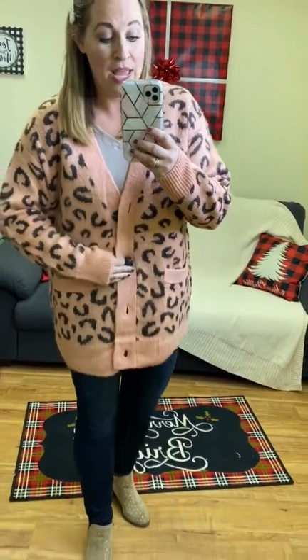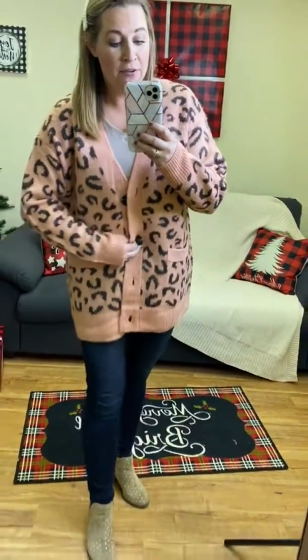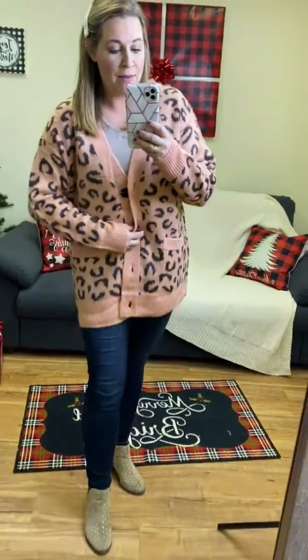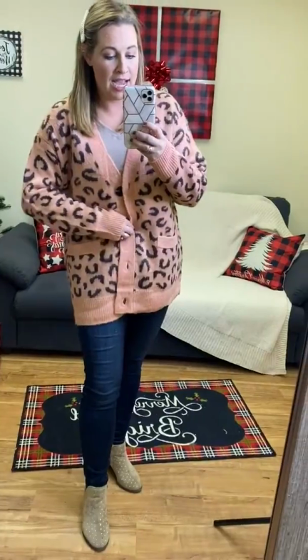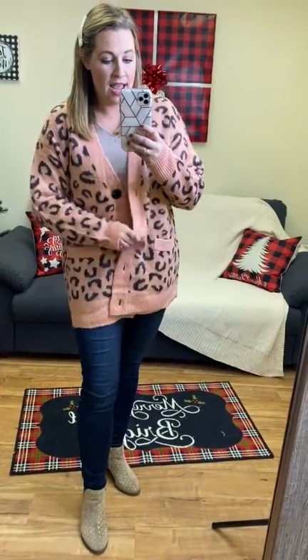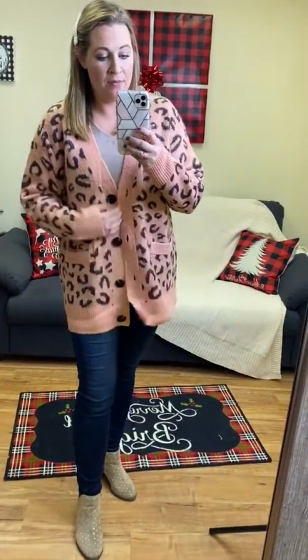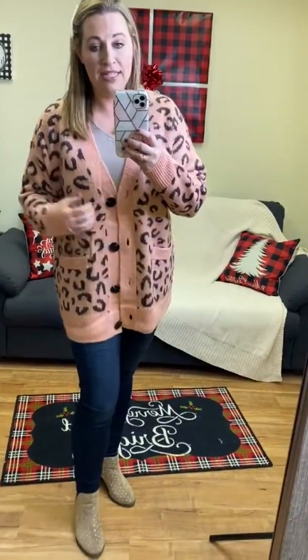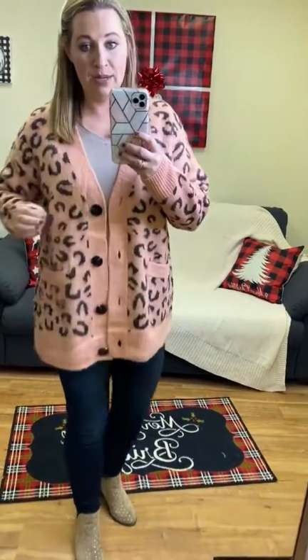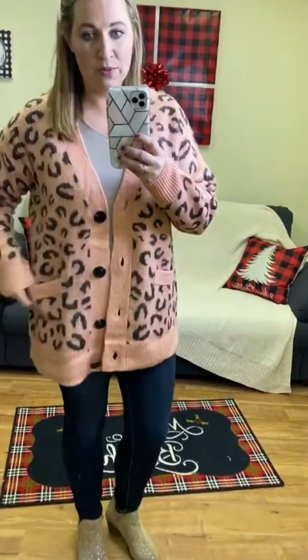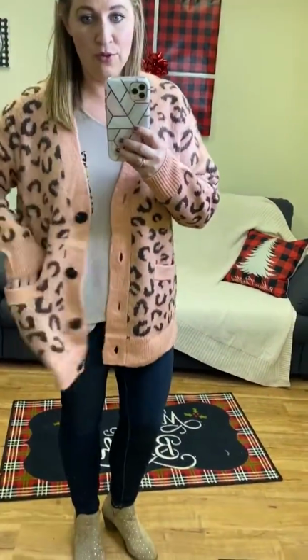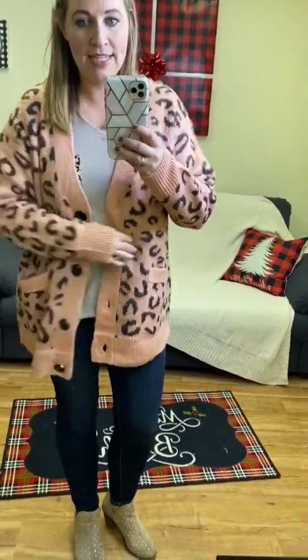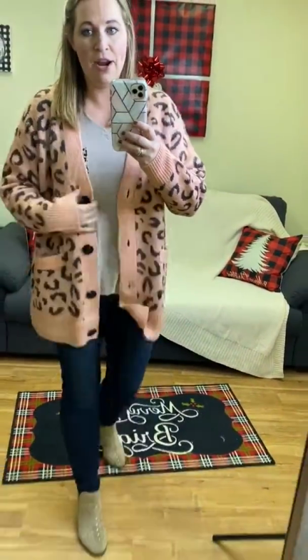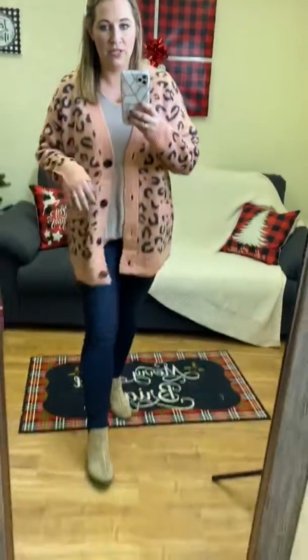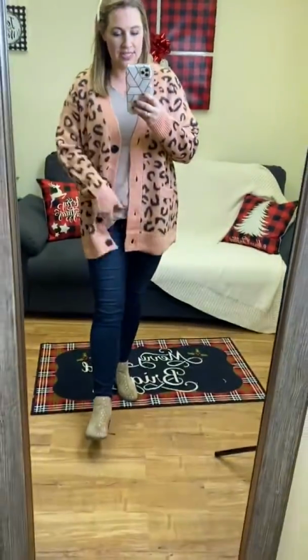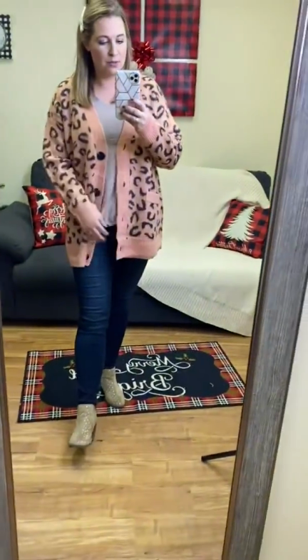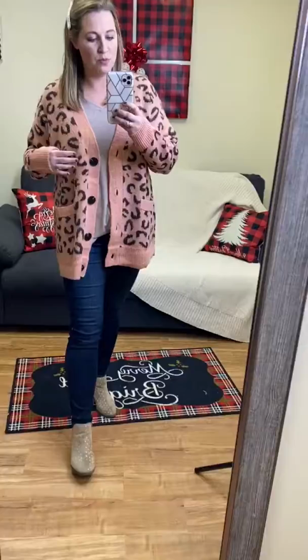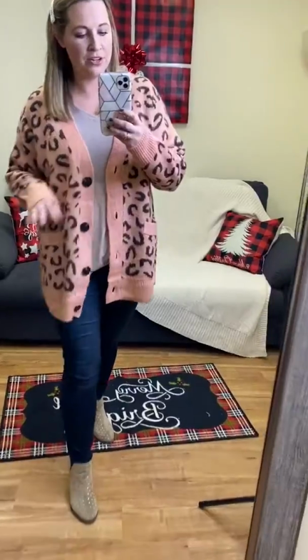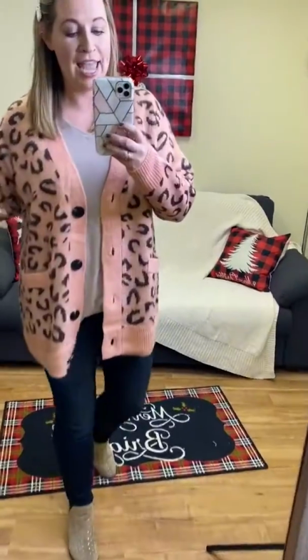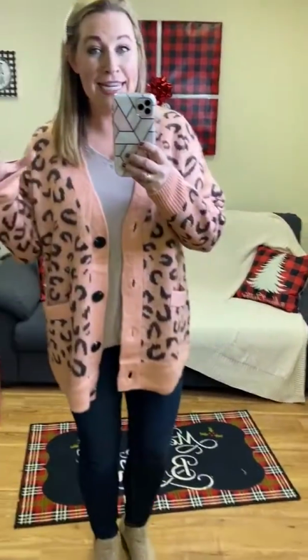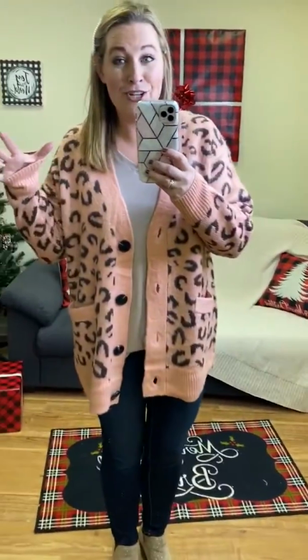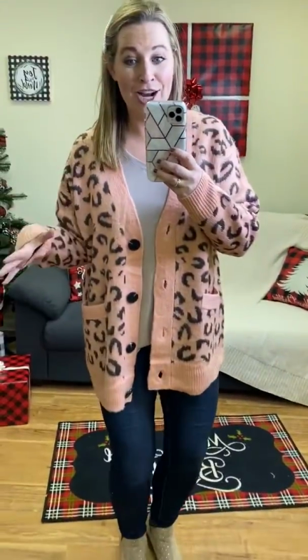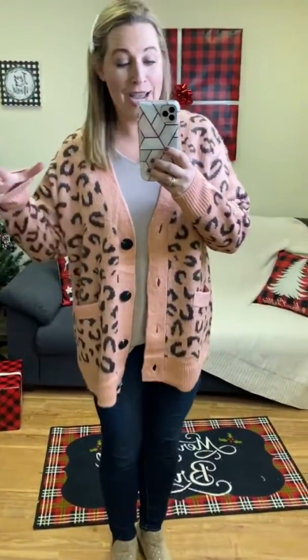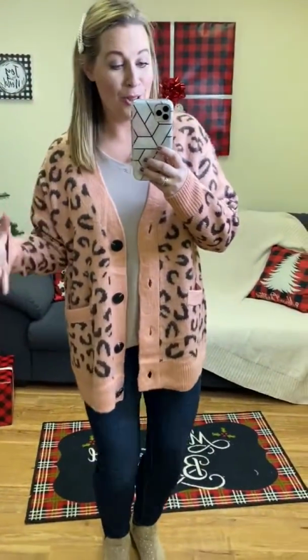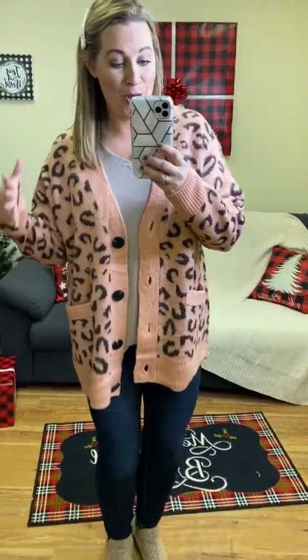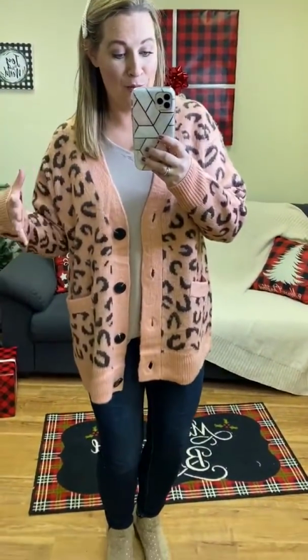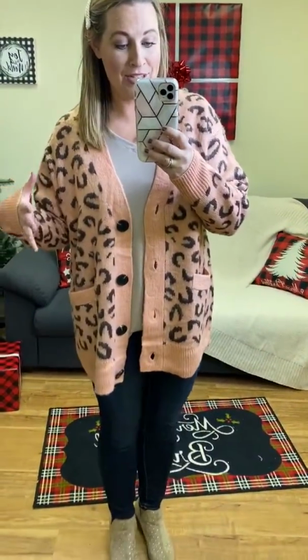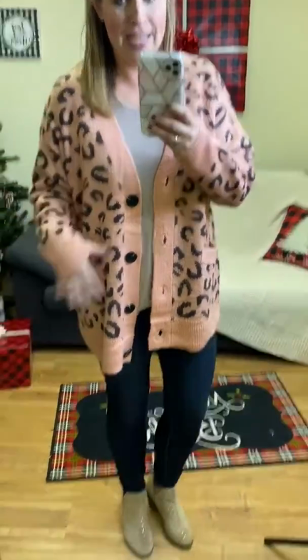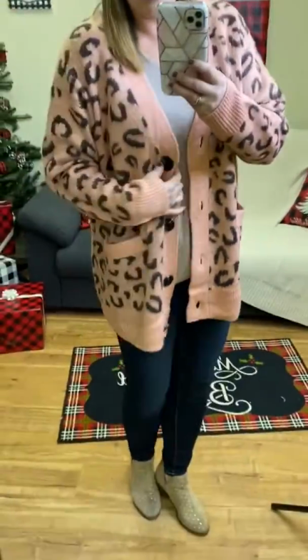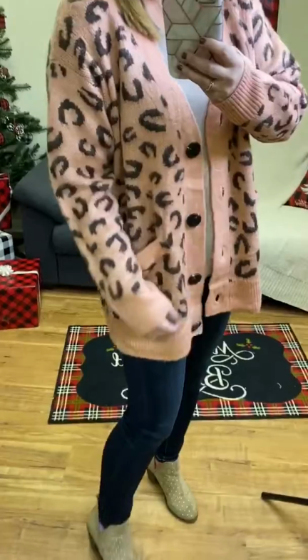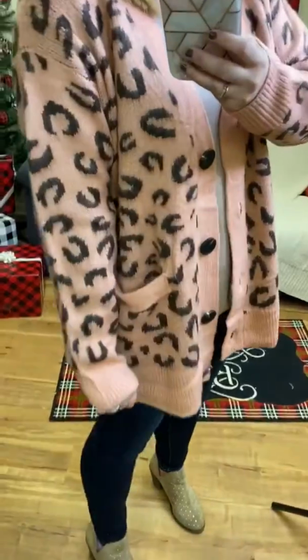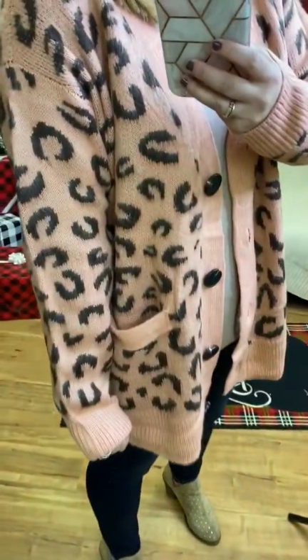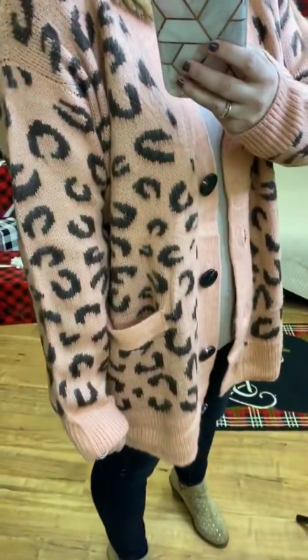So if you're about my size, you could definitely wear this one oversized. I paired it with just a simple taupe shirt underneath. It is a chunky, long, oversized cardigan, and it's a gorgeous blush color.